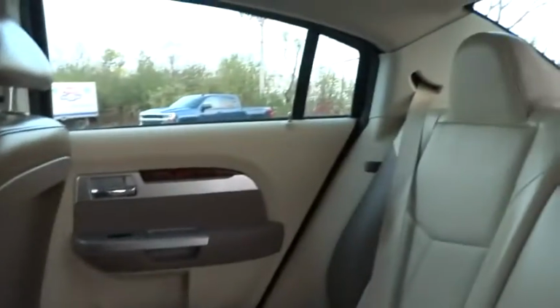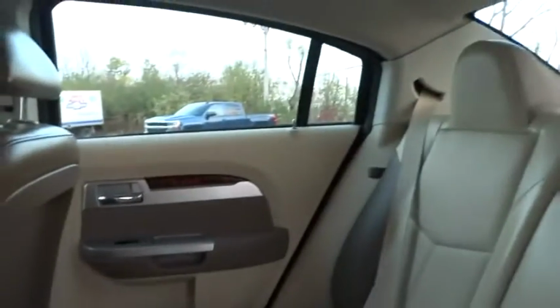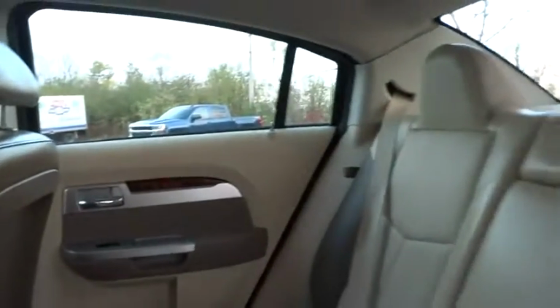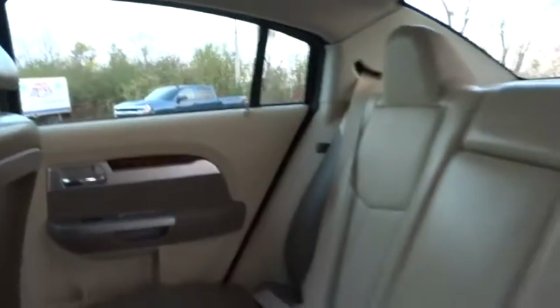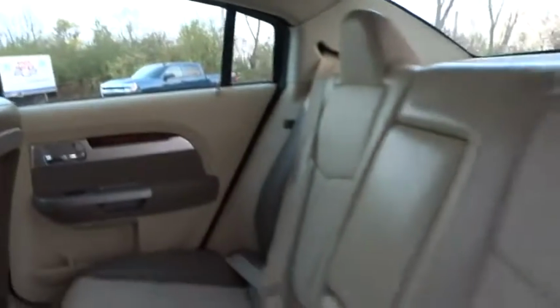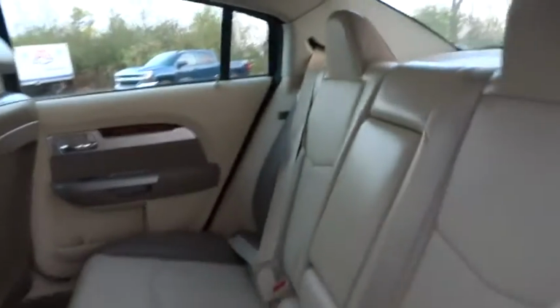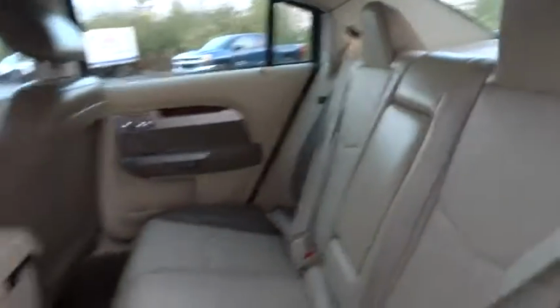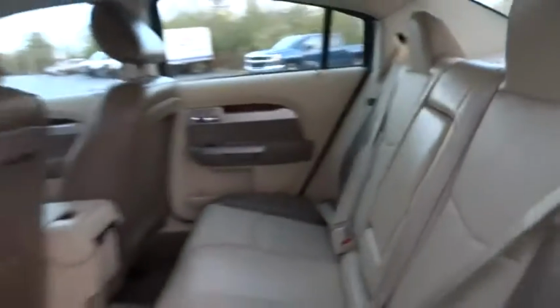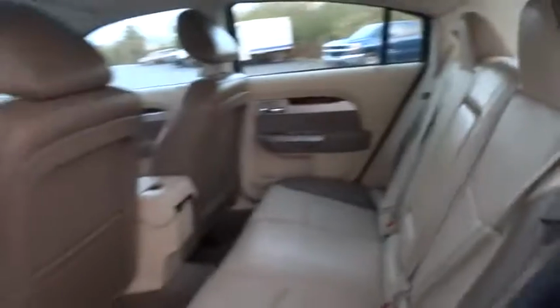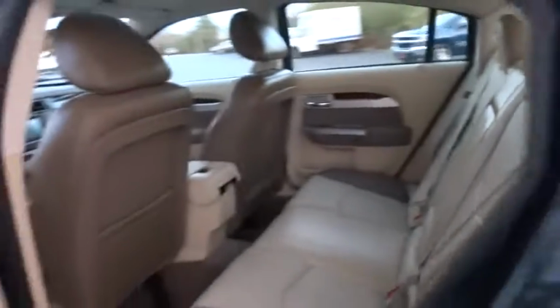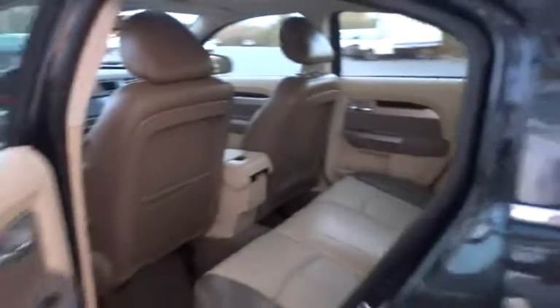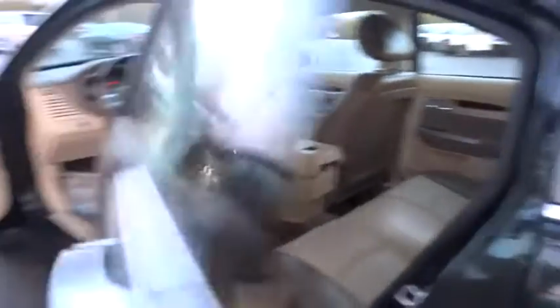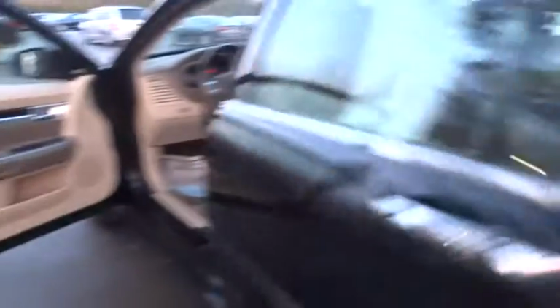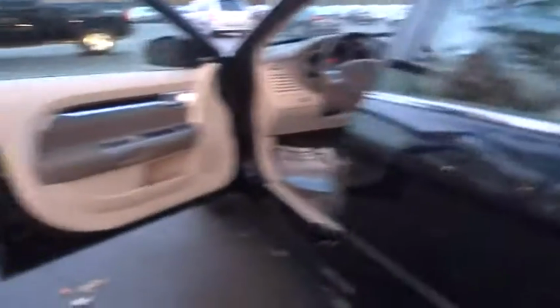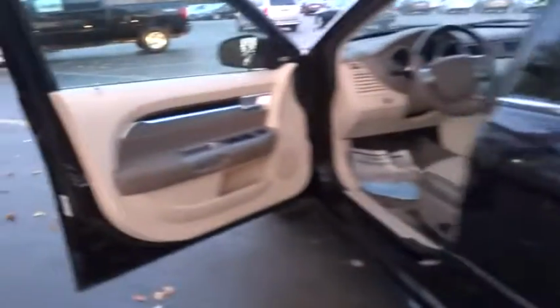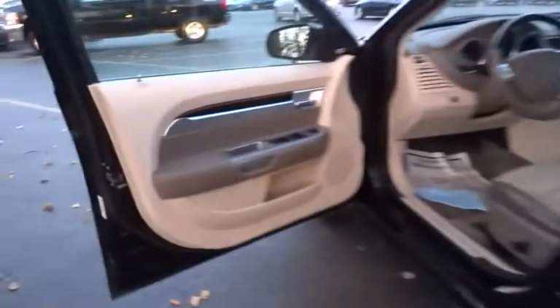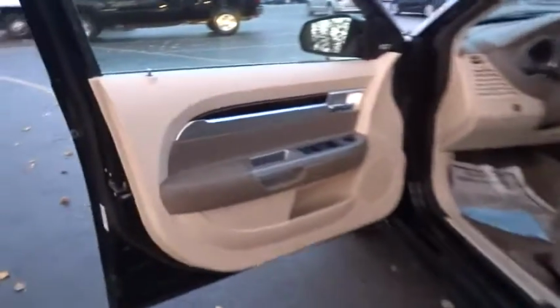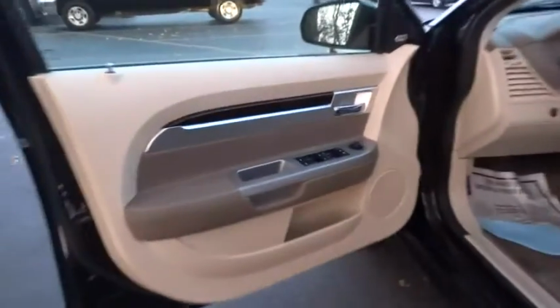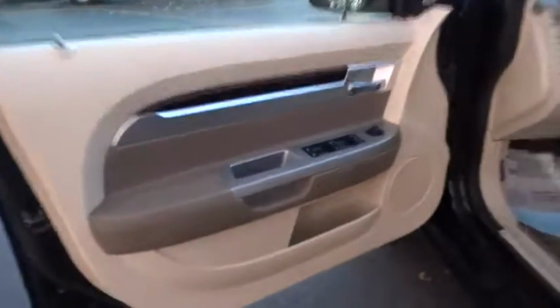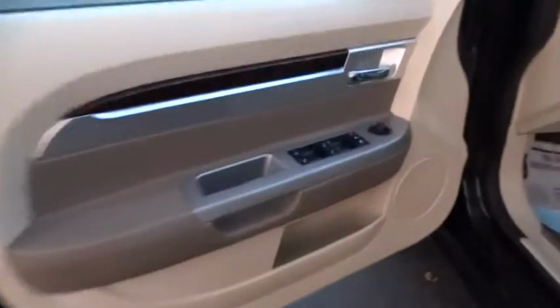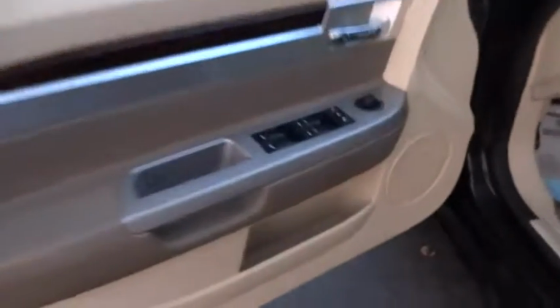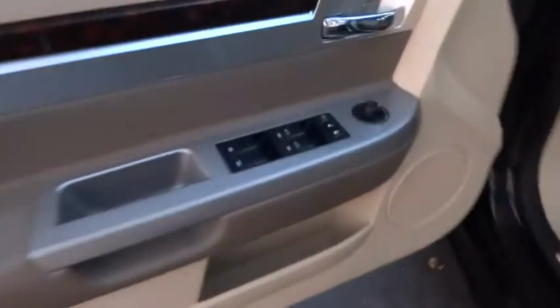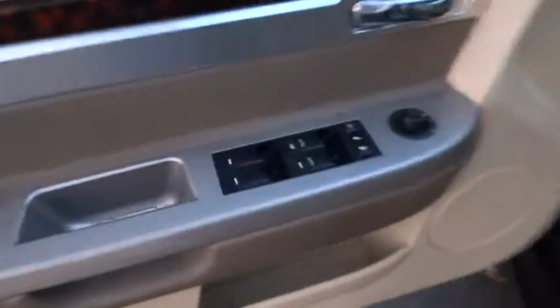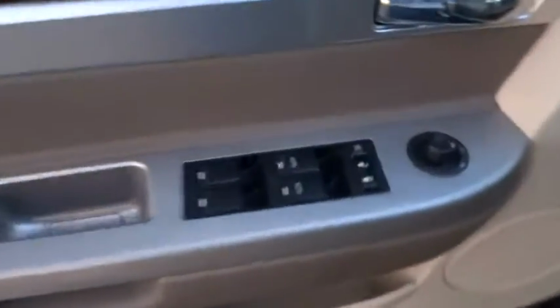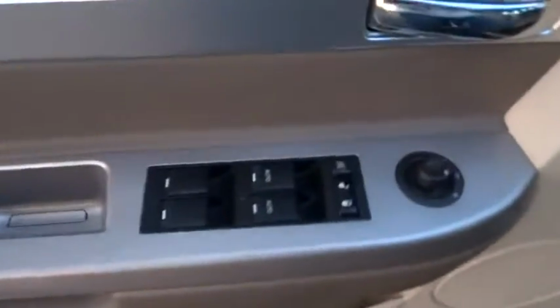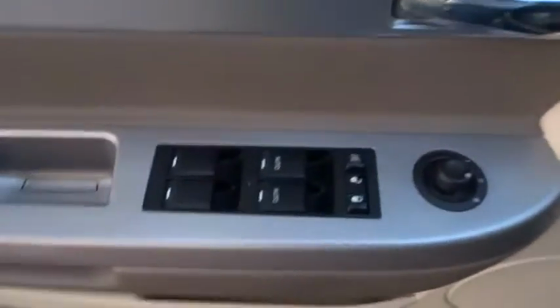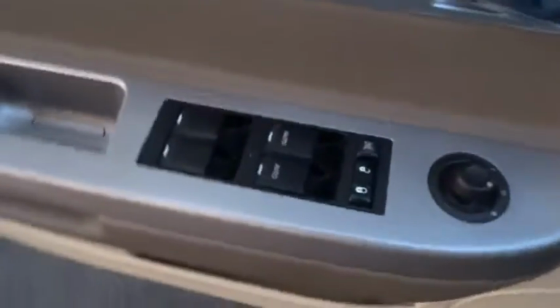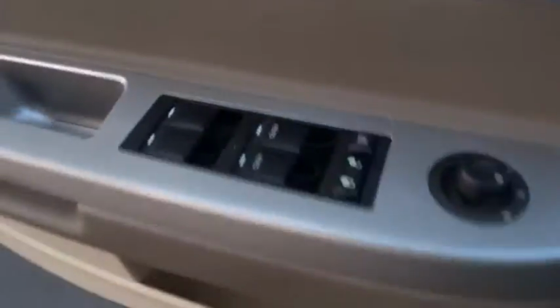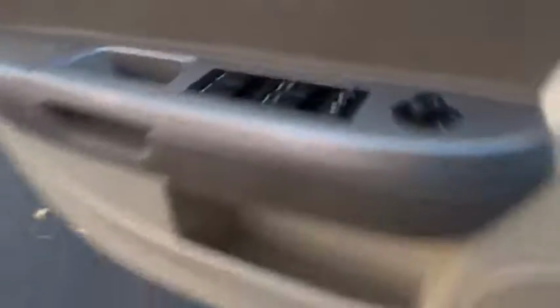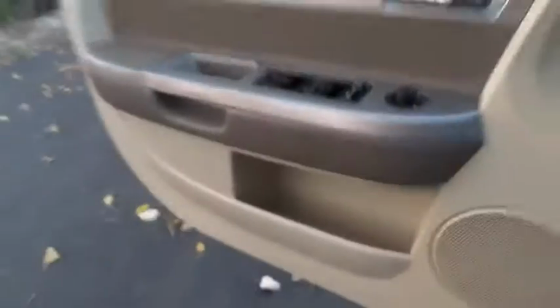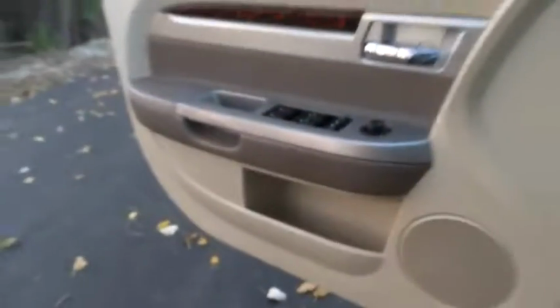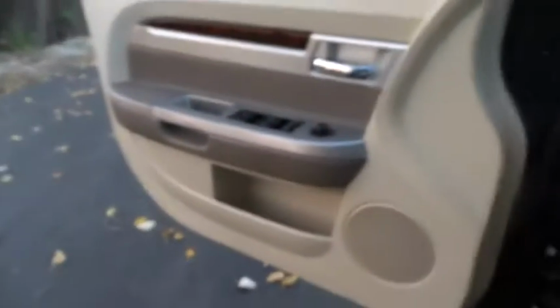Anti-lock braking system, steering wheel audio controls, CD changer, keyless entry, all-wheel drive, traction control, stability control.